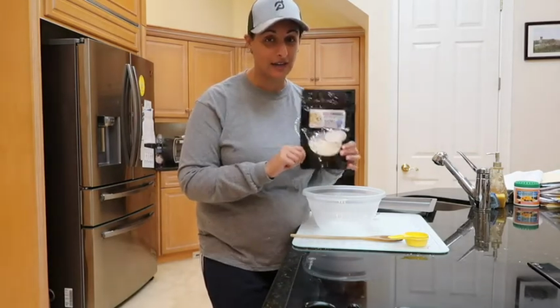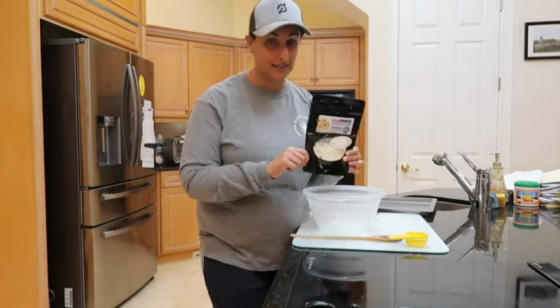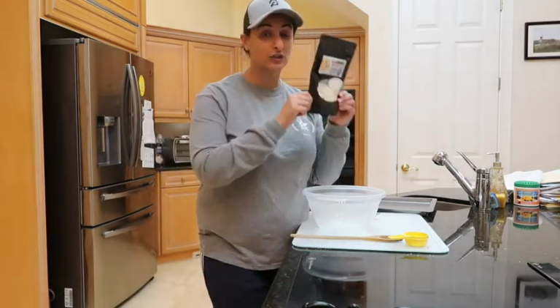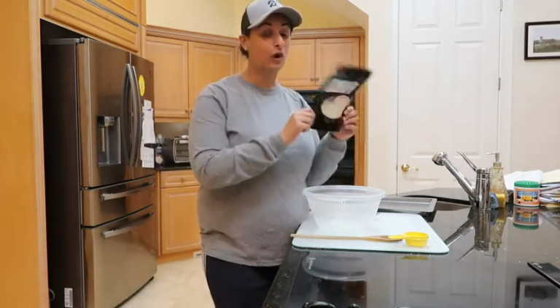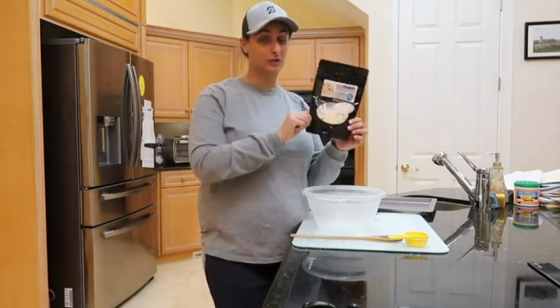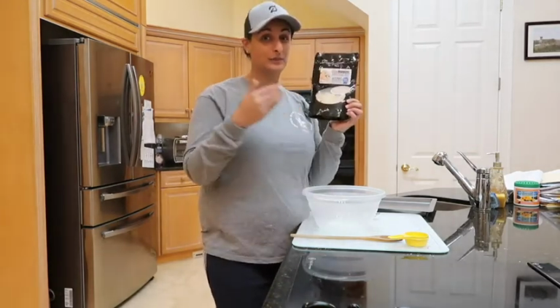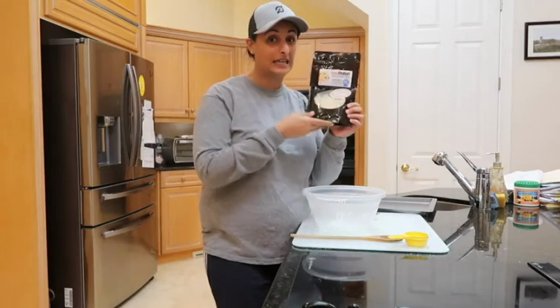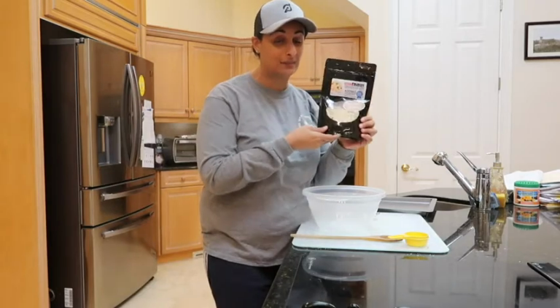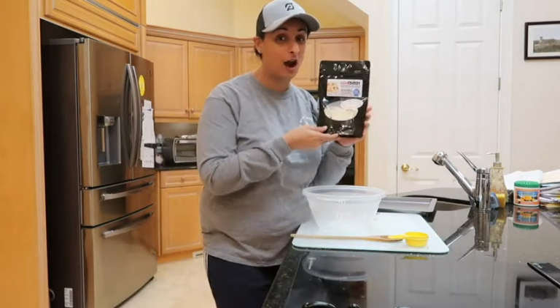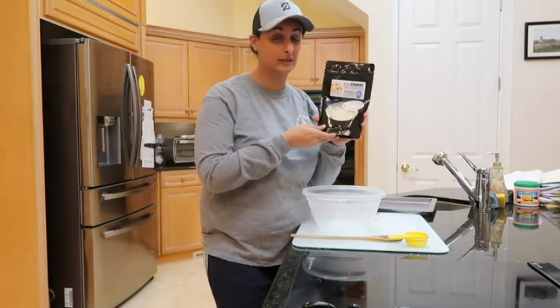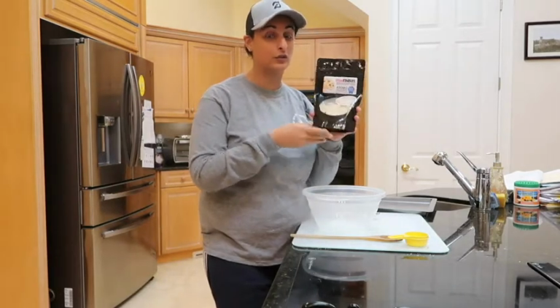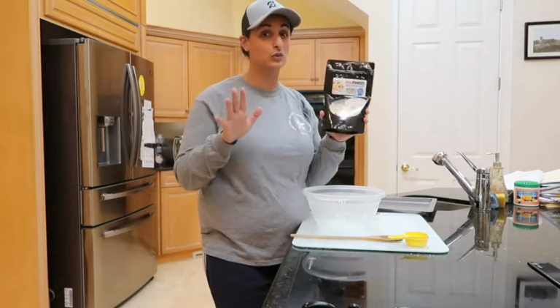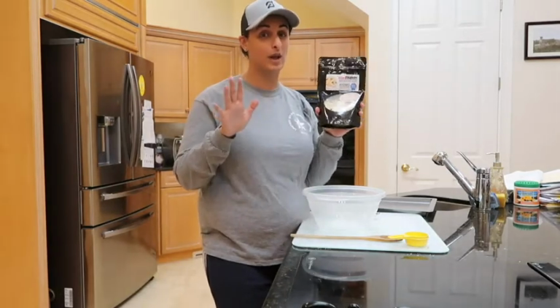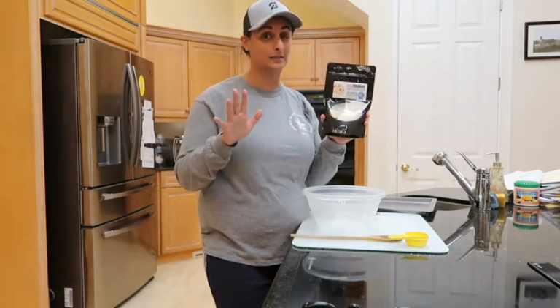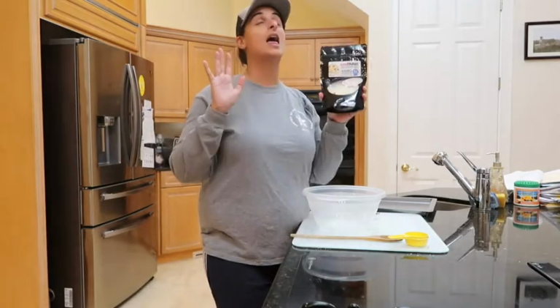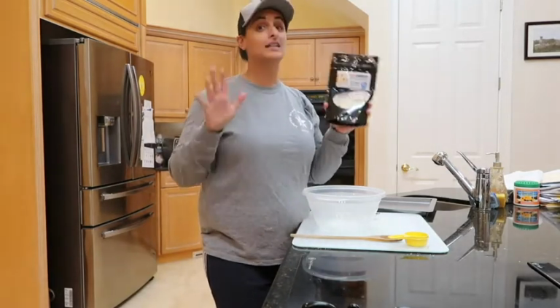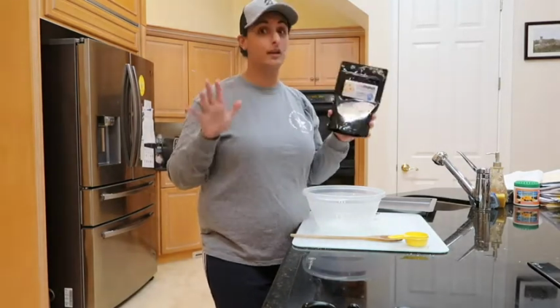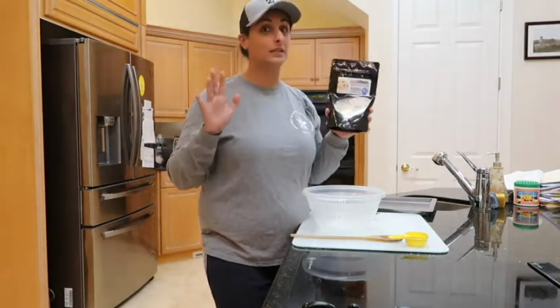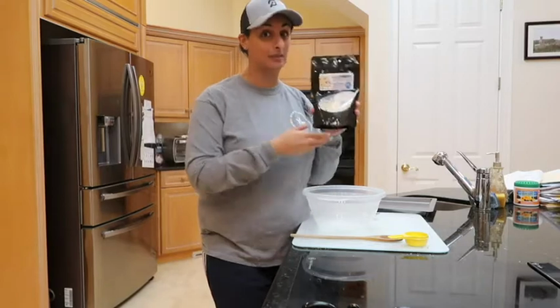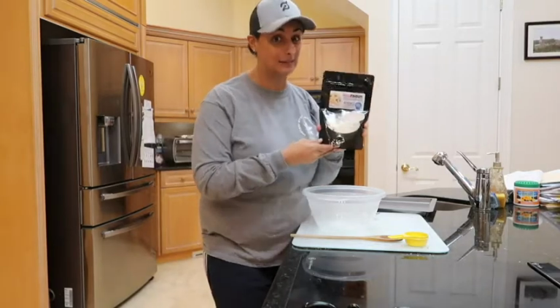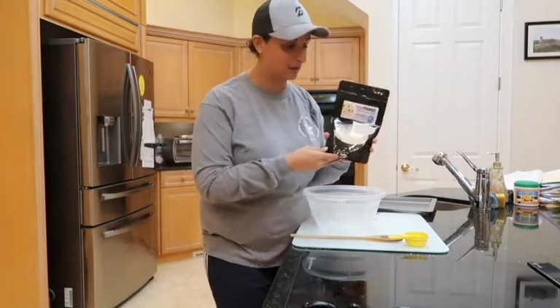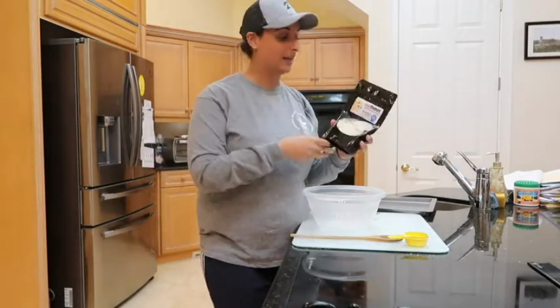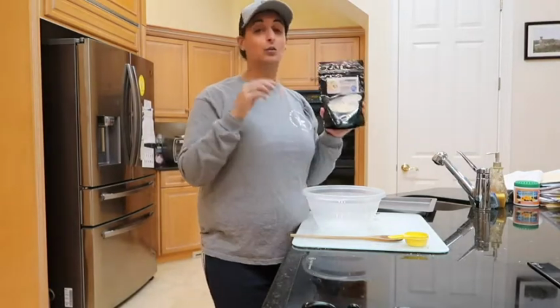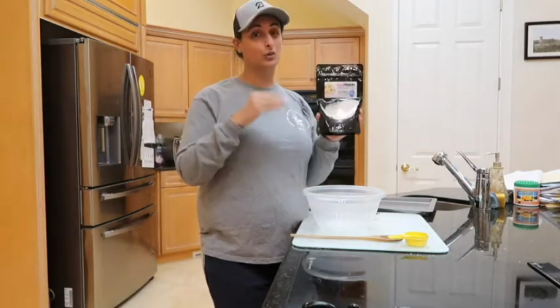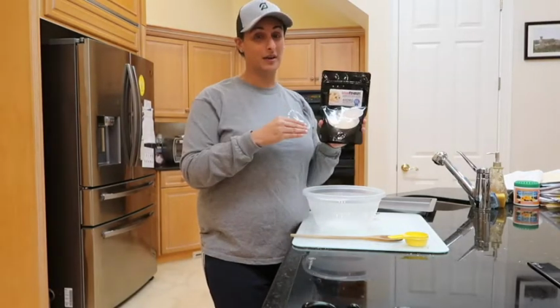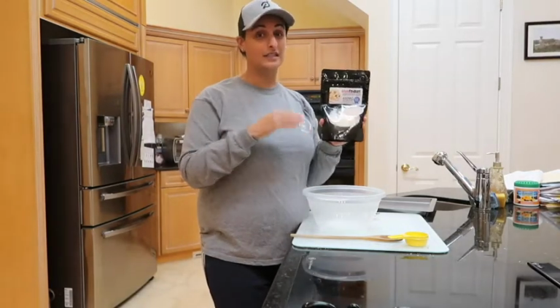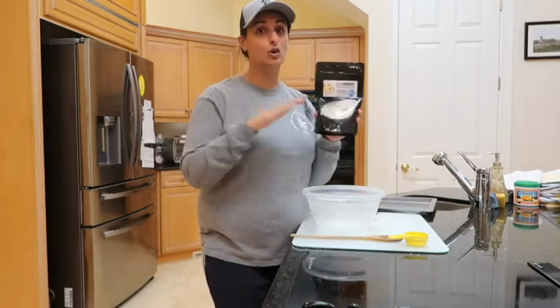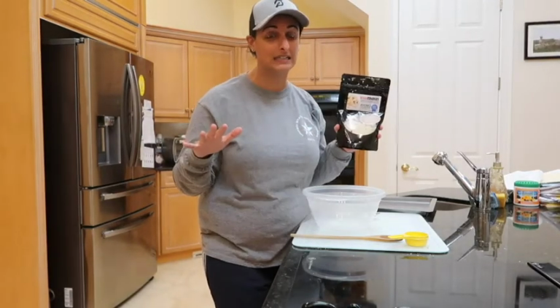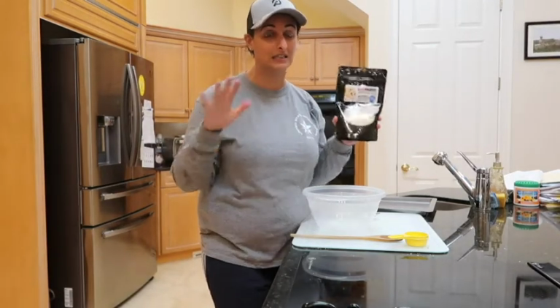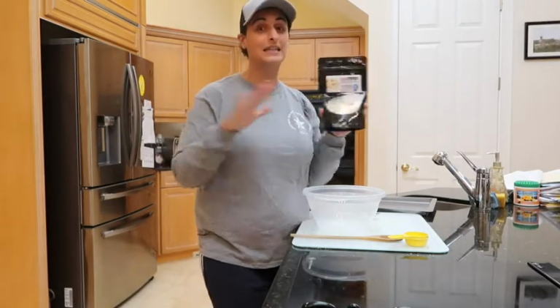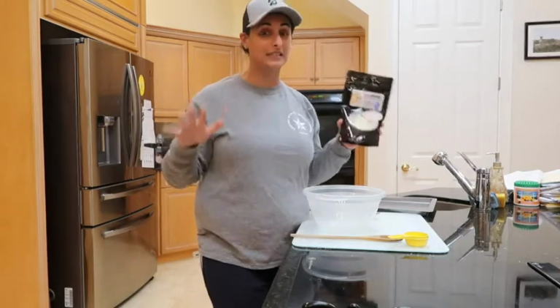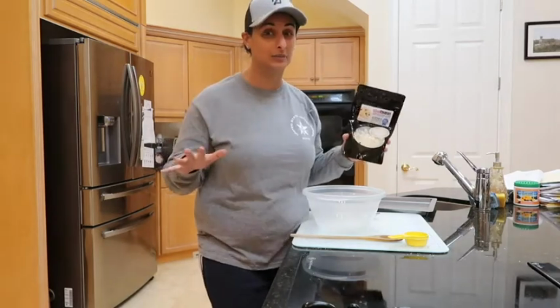There's 400mg of CBD in this bag. How cool is that? For those of you who don't know a lot about CBD, that's a lot of CBD to be in this bag. The really cool thing about this is there's no THC — it's a completely isolated CBD.